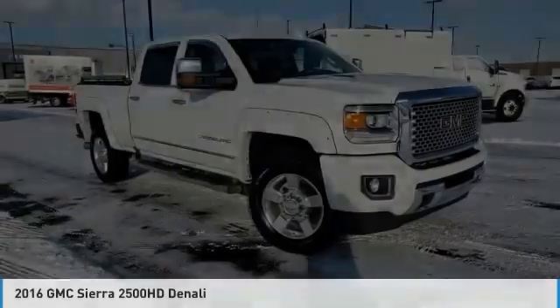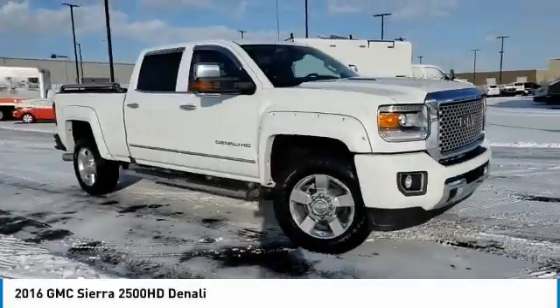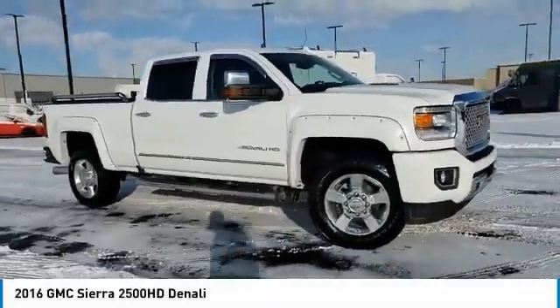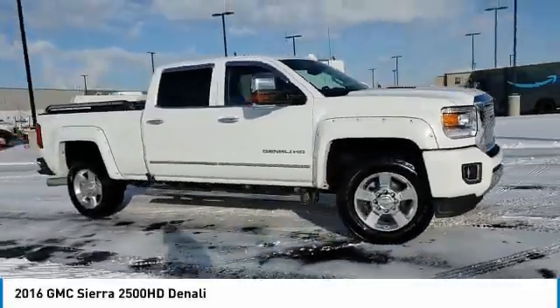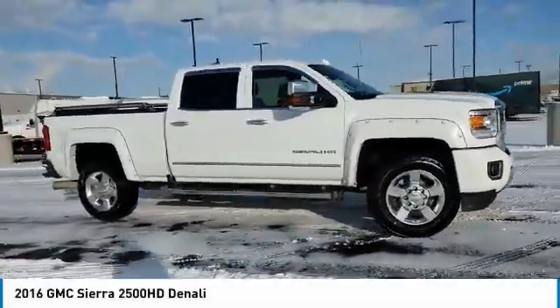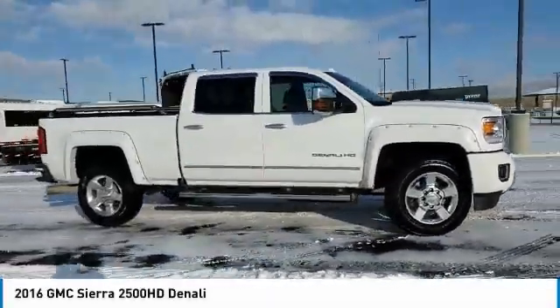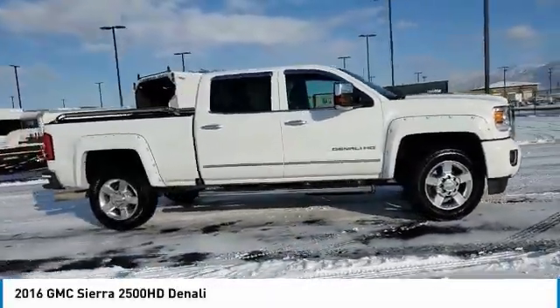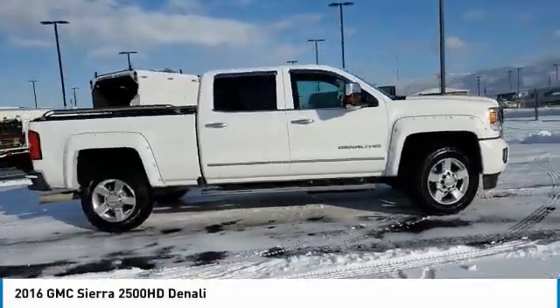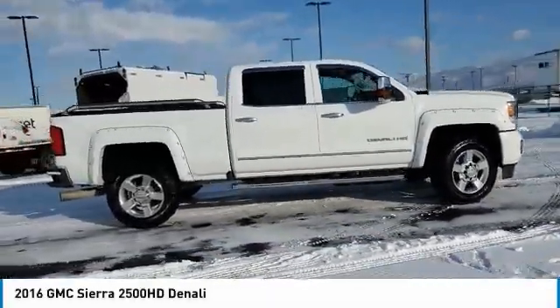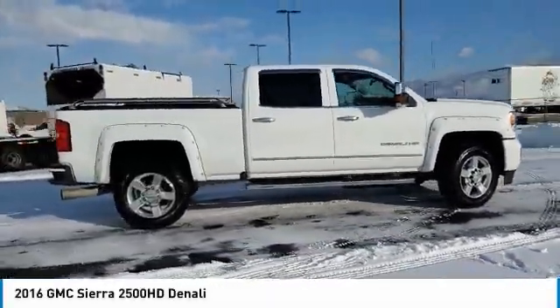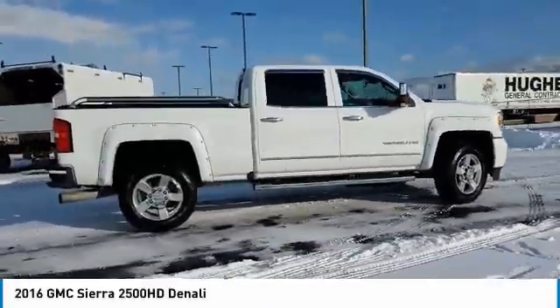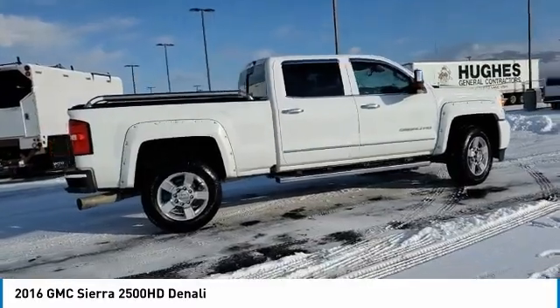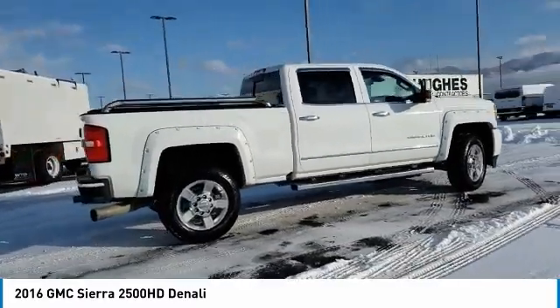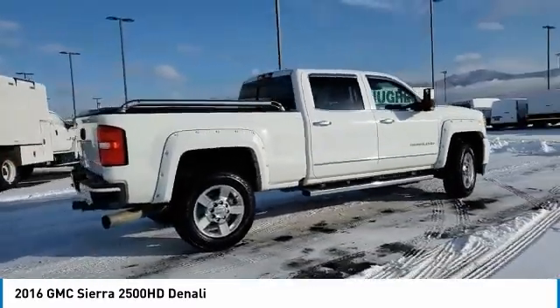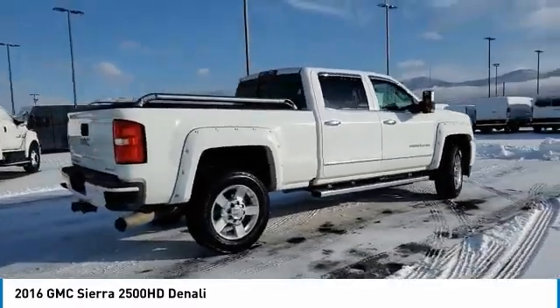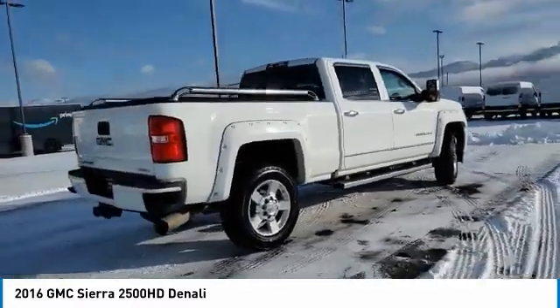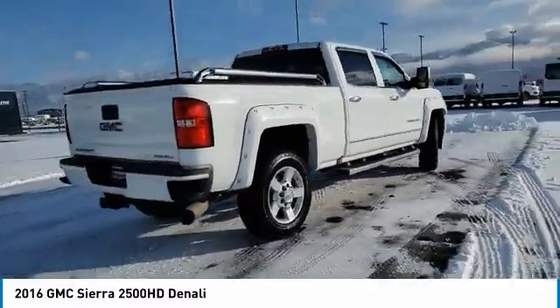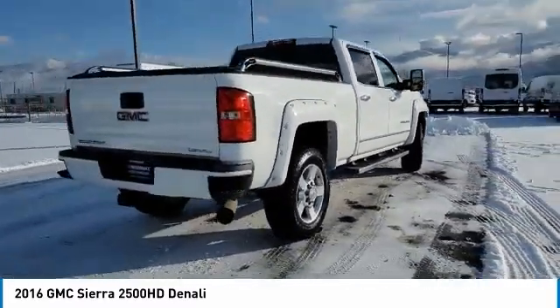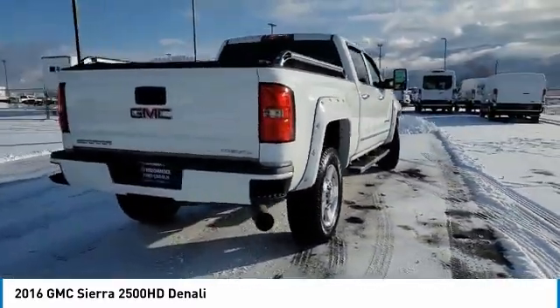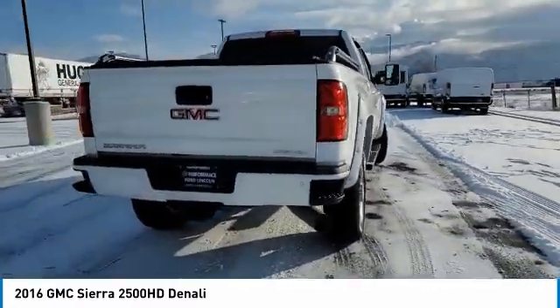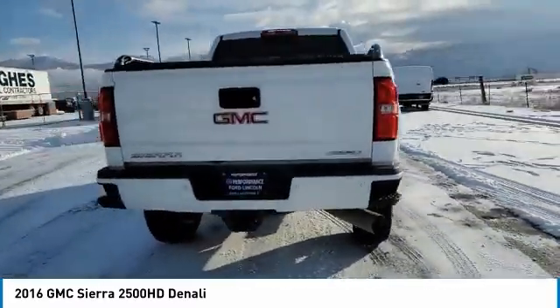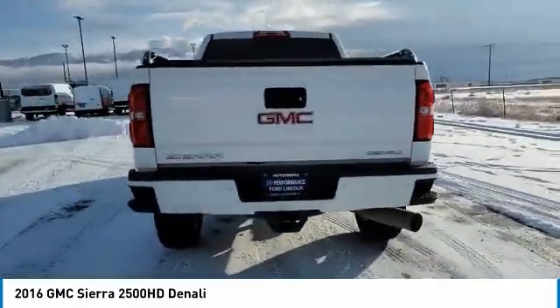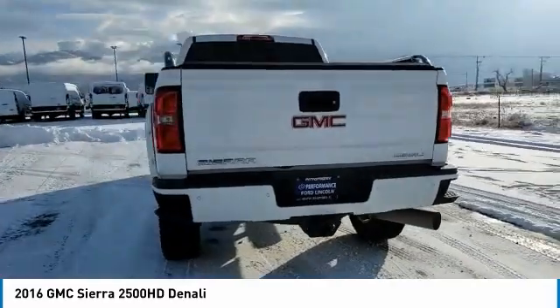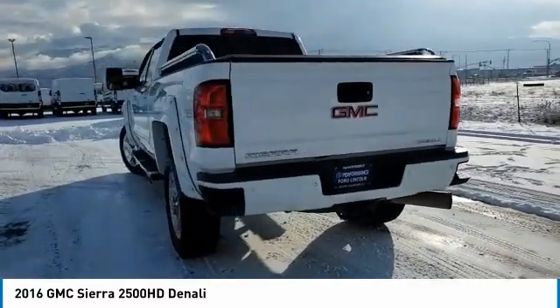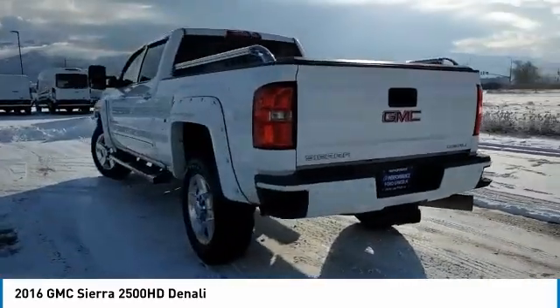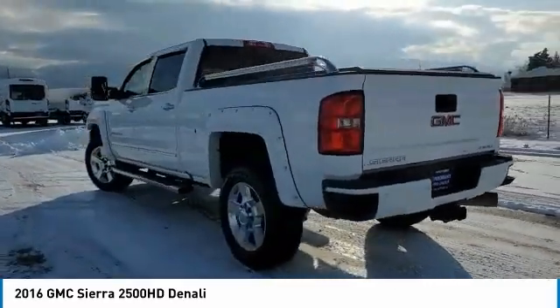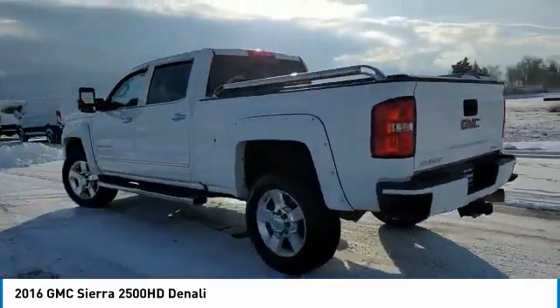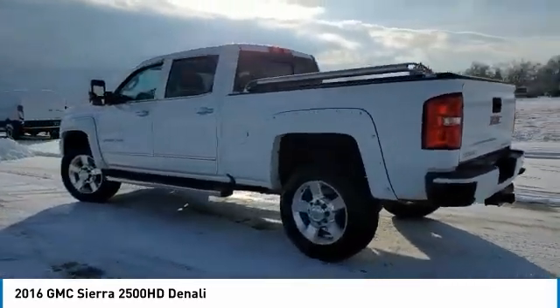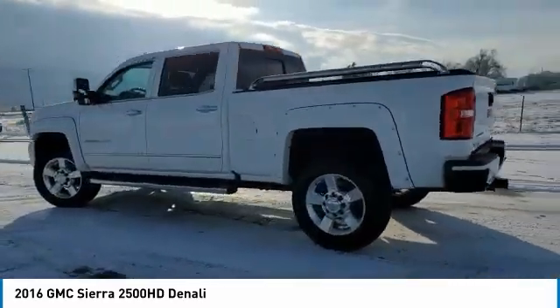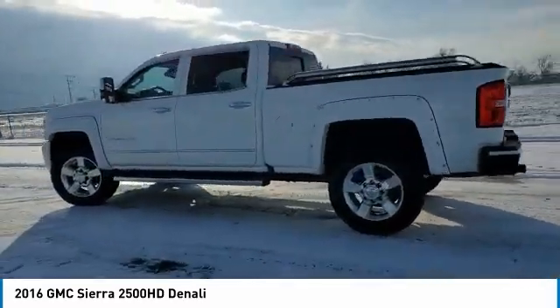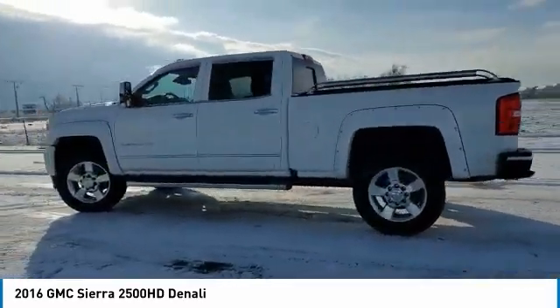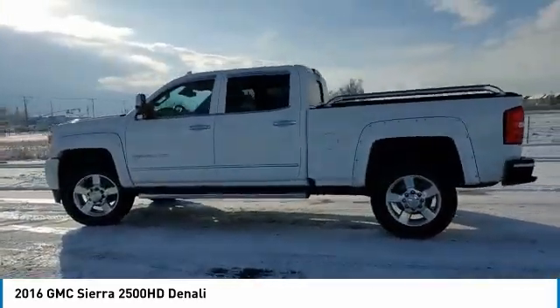Stop by and take a look at the 2016 Sierra 2500 HD. The GMC Sierra 2500 HD has all your workhorse basics covered. No worries here — this vehicle has less than 60,000 miles.